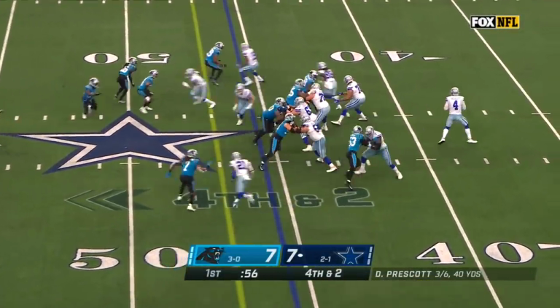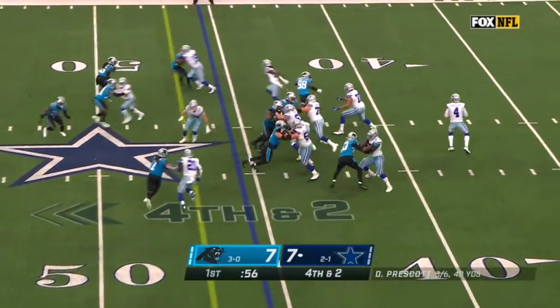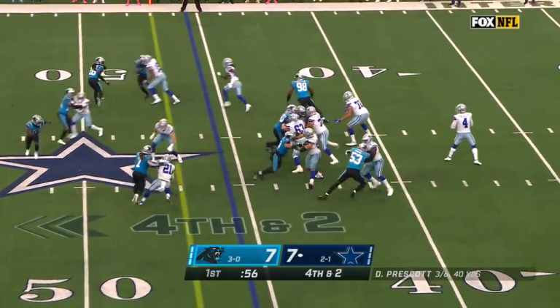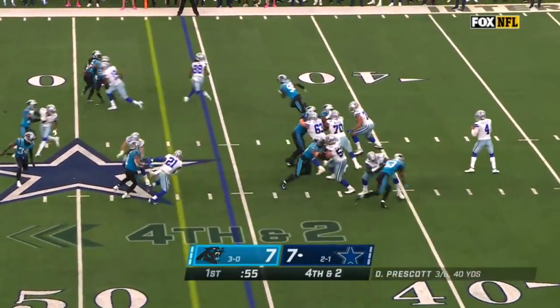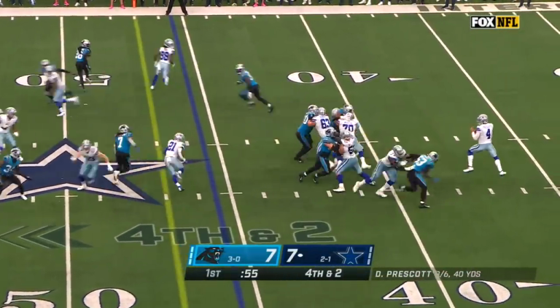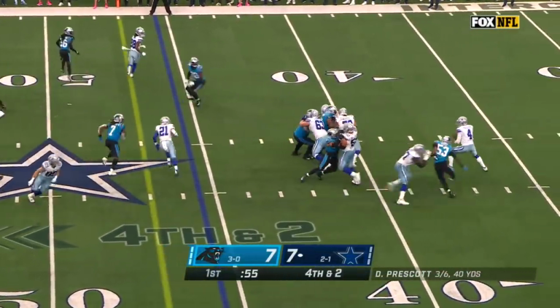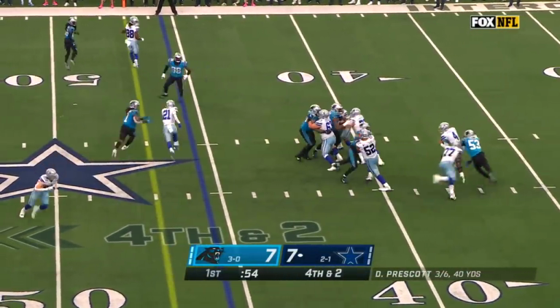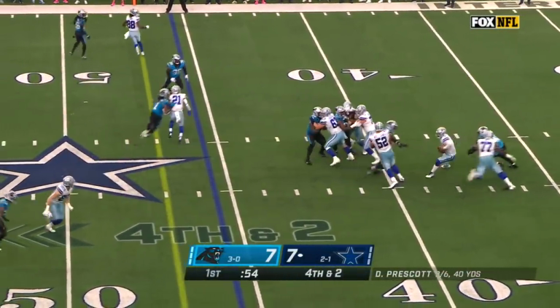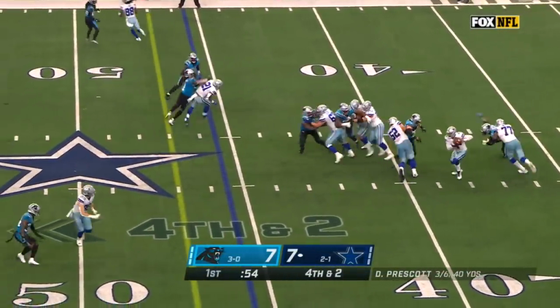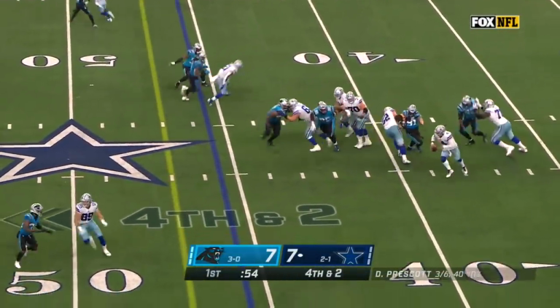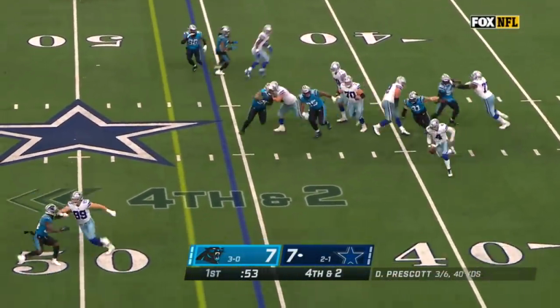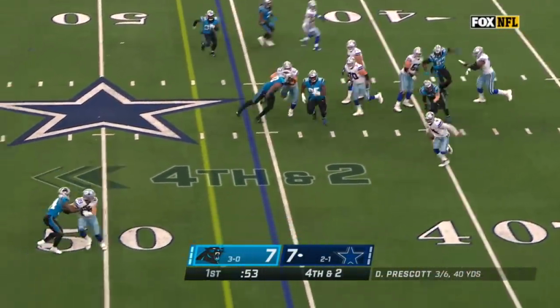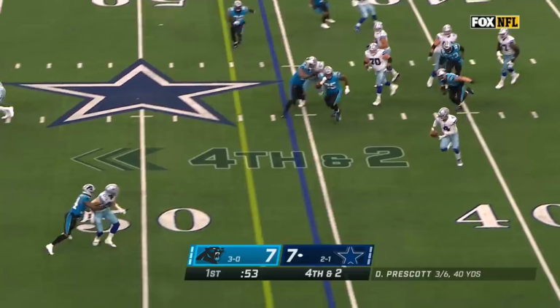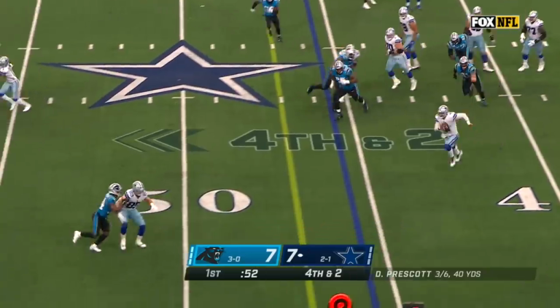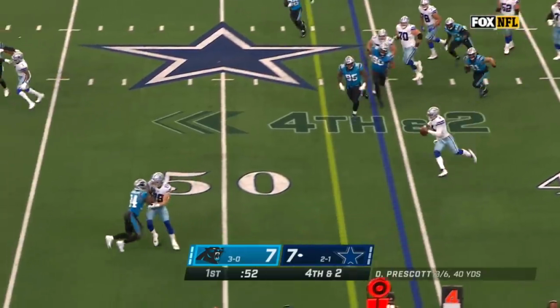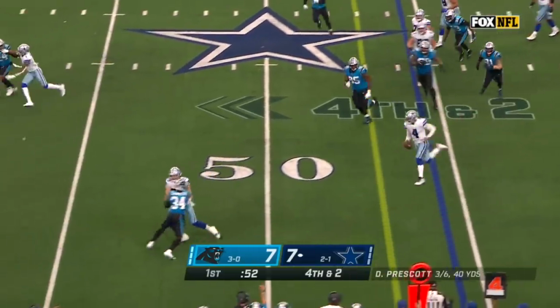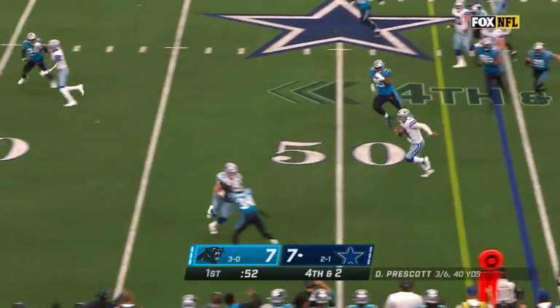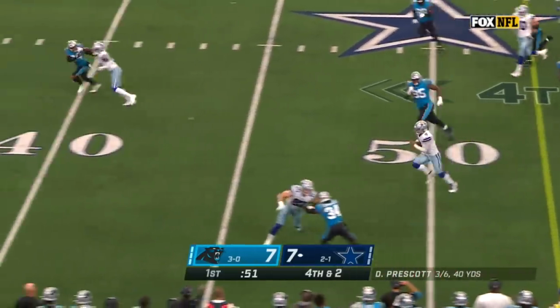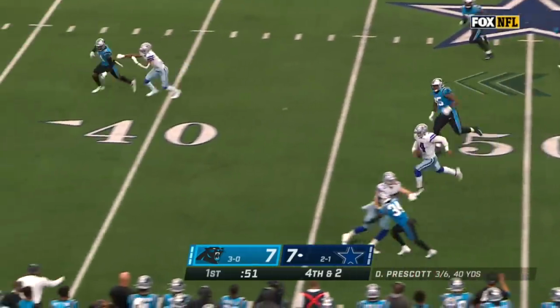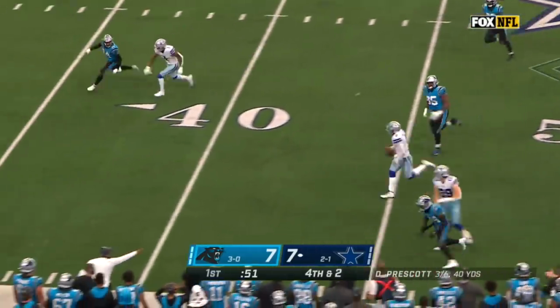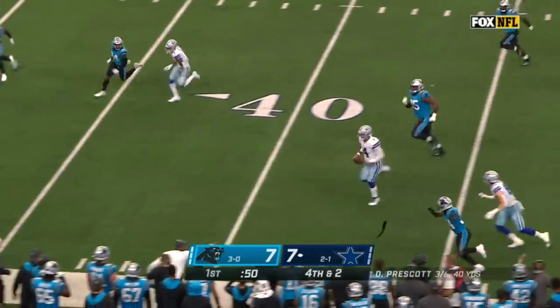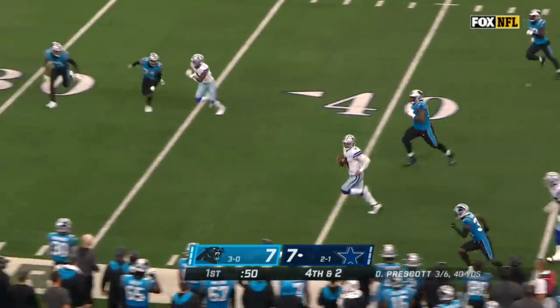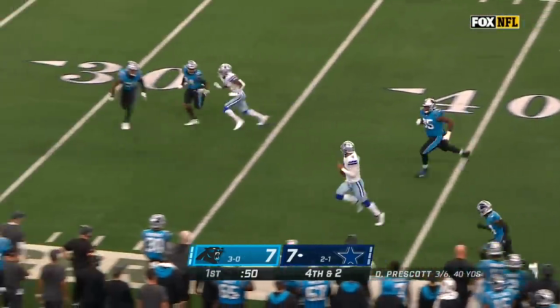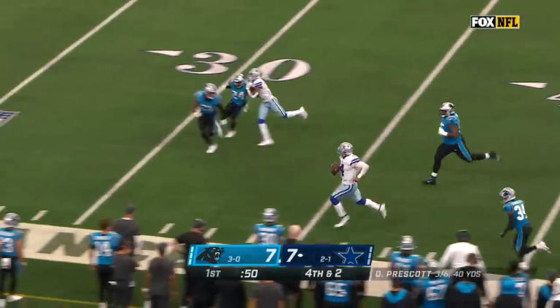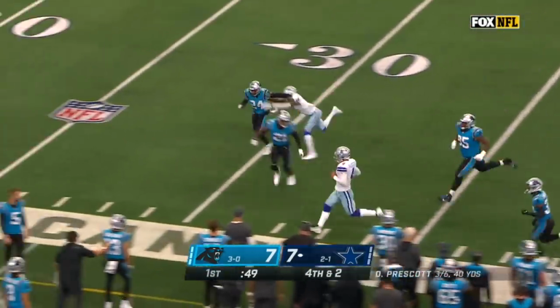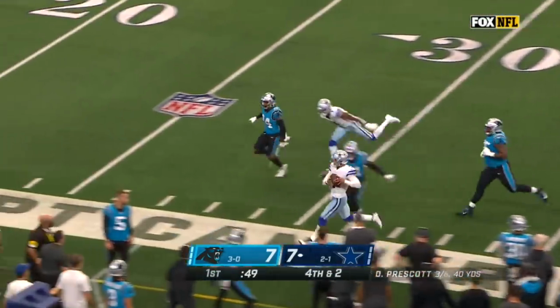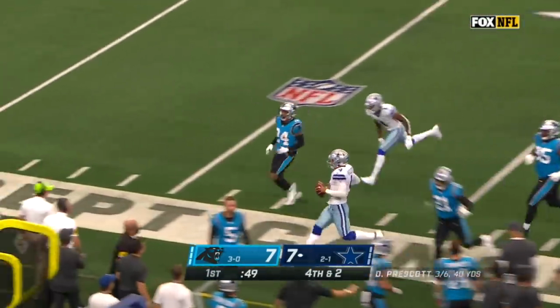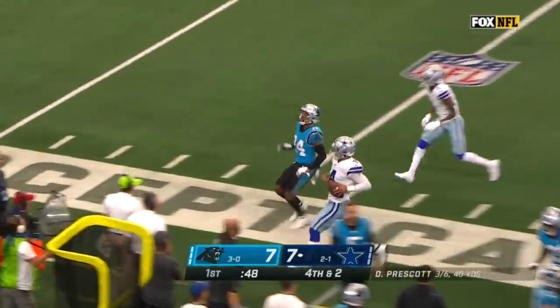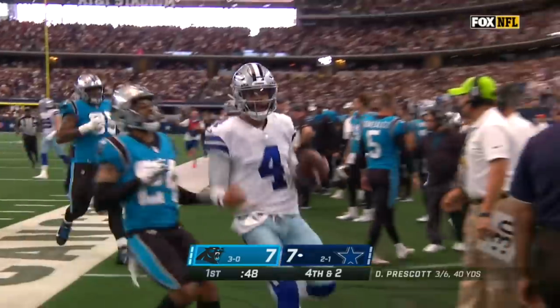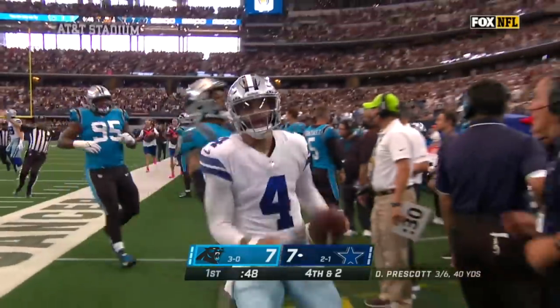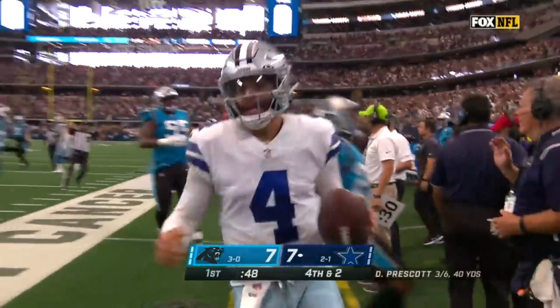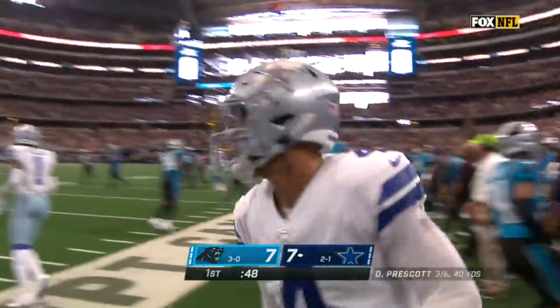Going for it. Prescott has time — Burns coming at him, gets away. Prescott — look at the run! He's got it and more, still going. Prescott, and he cruises inside the 35.